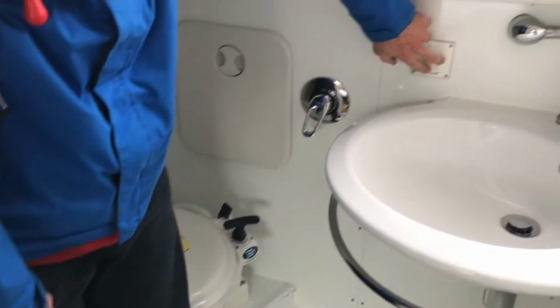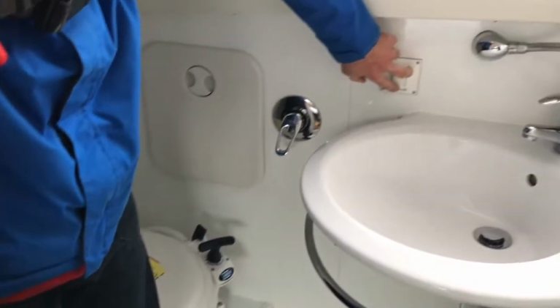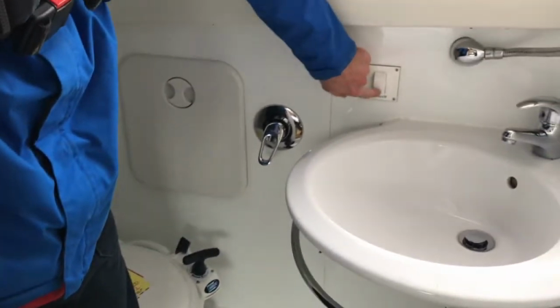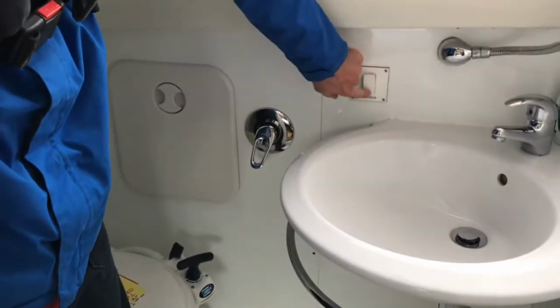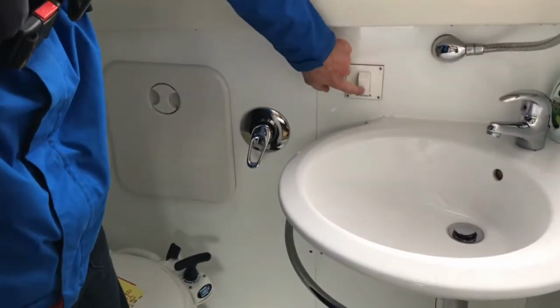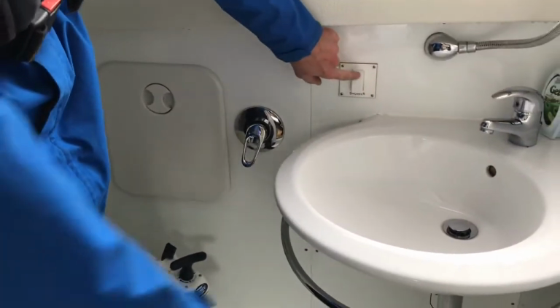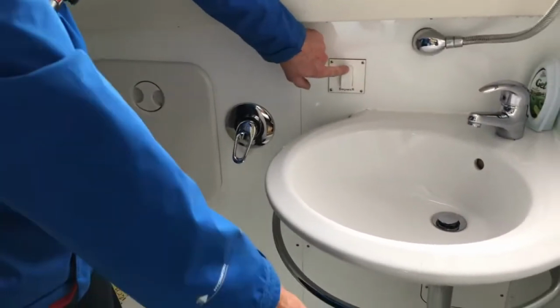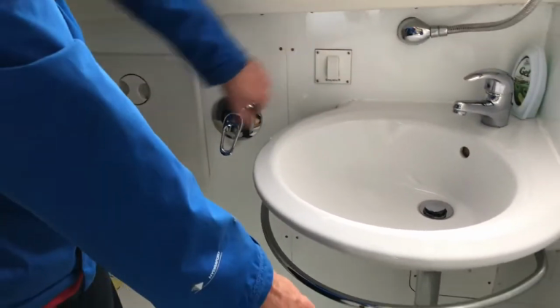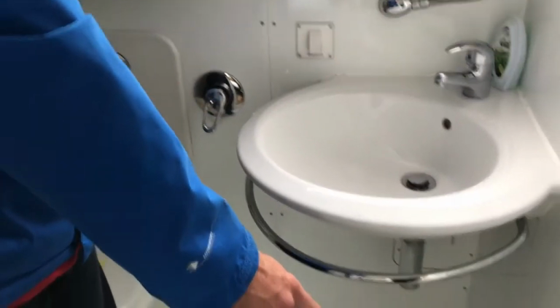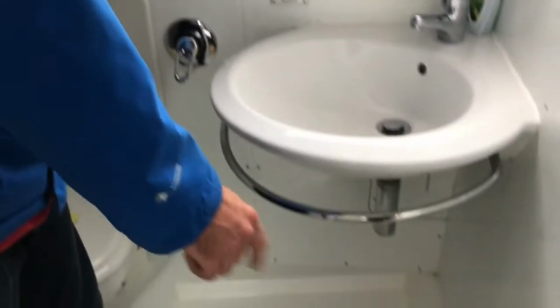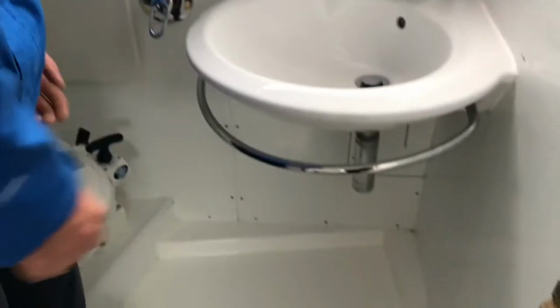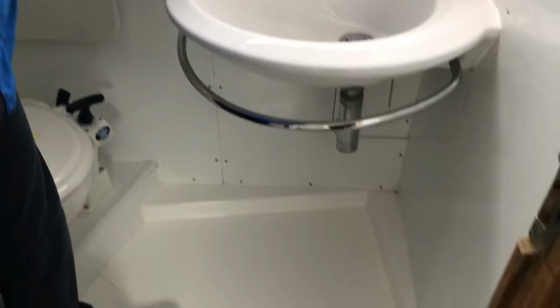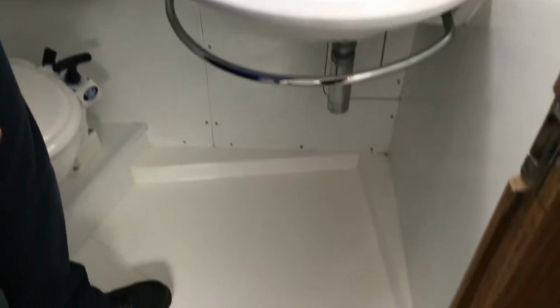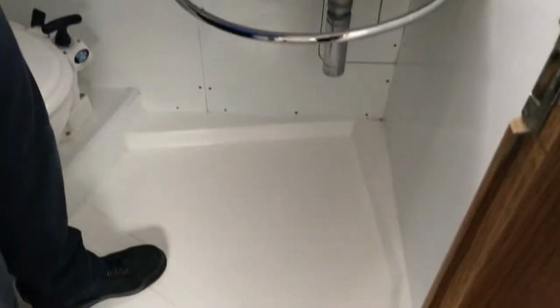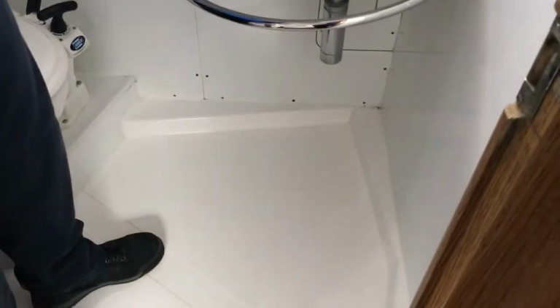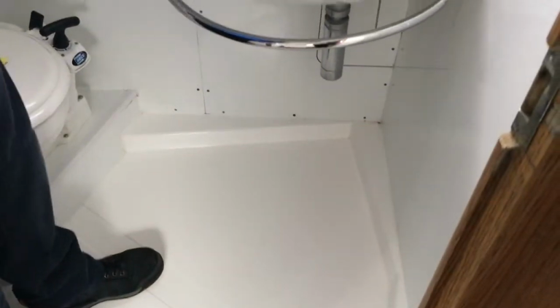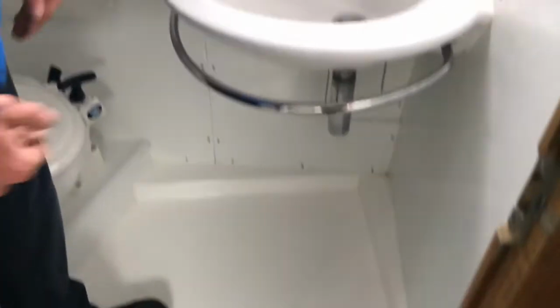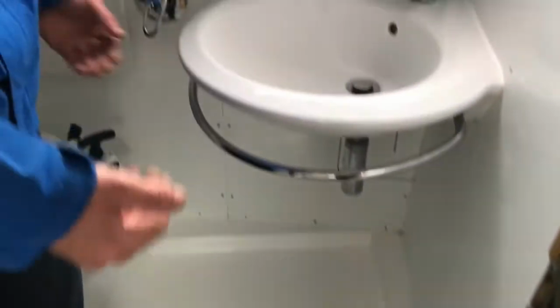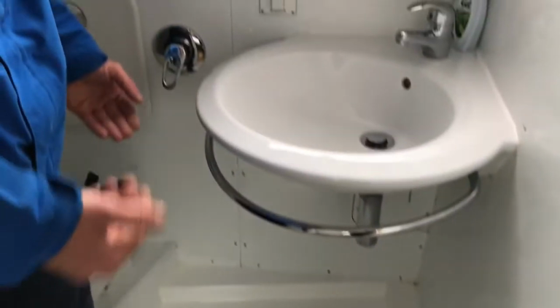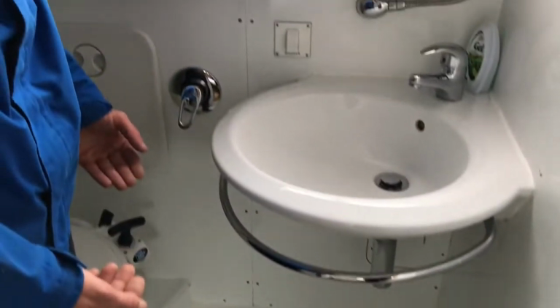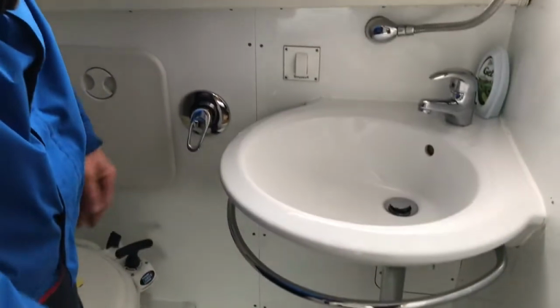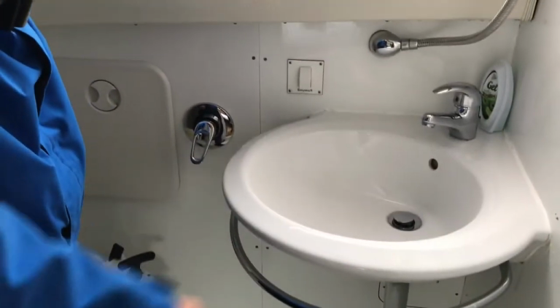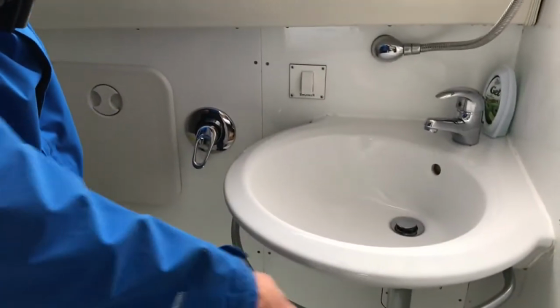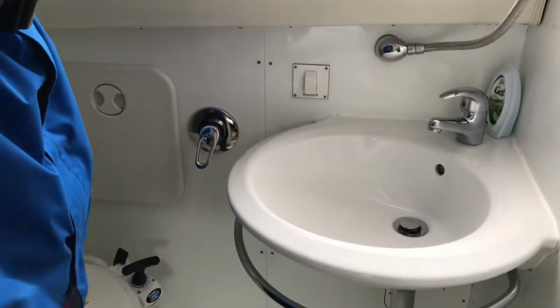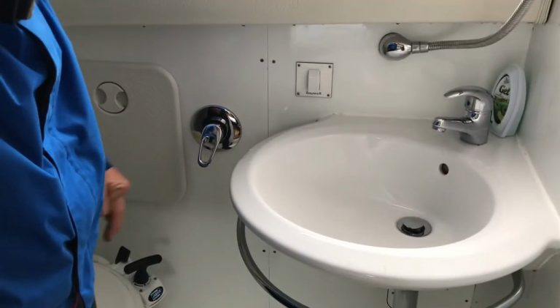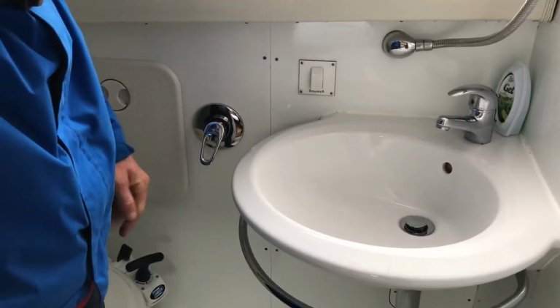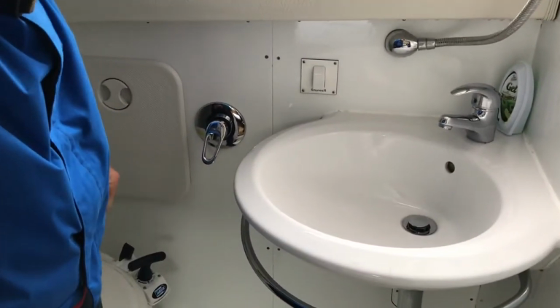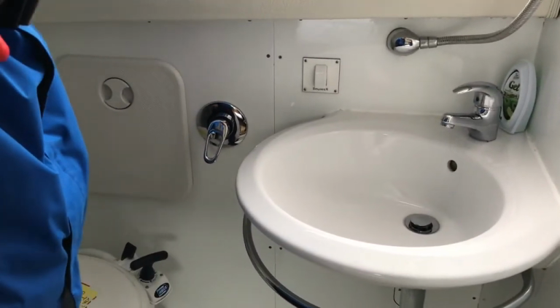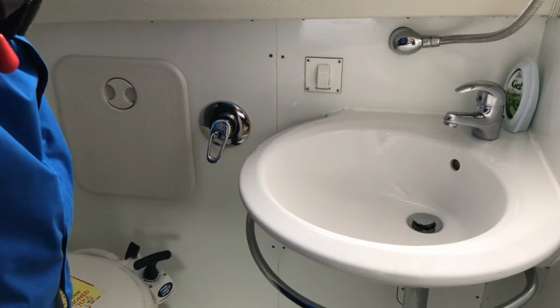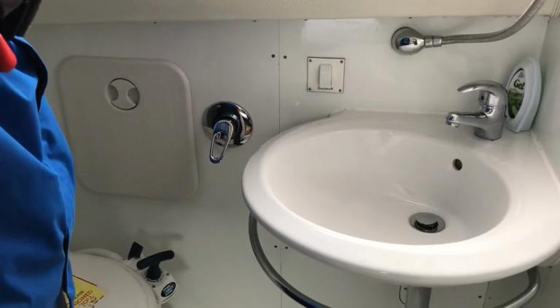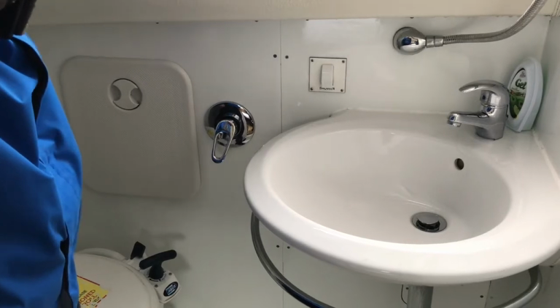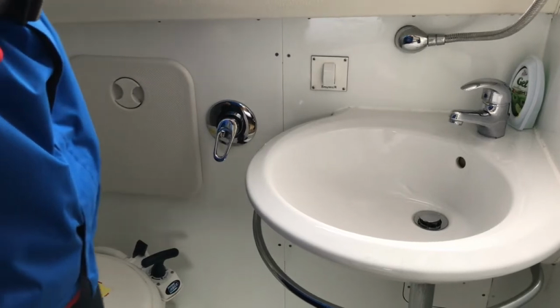We also have a shower pump switch. Depending on how long you are in the shower, they last roughly 2 minutes, so you might need to press that a couple of times while showering.